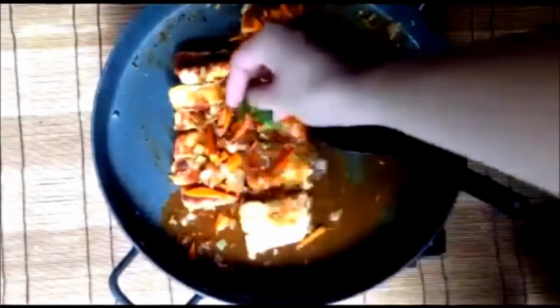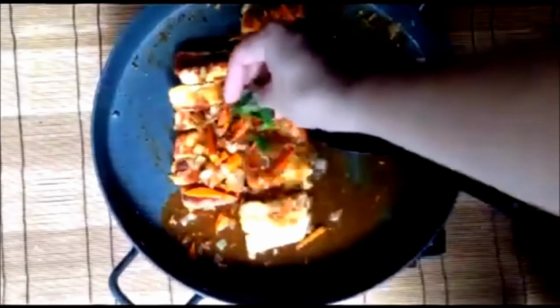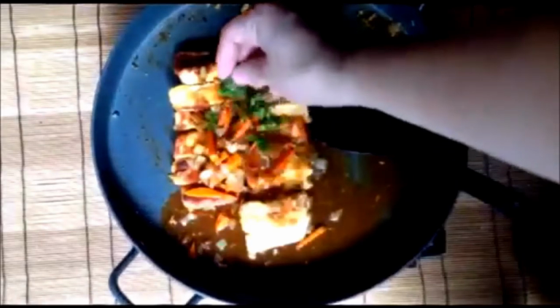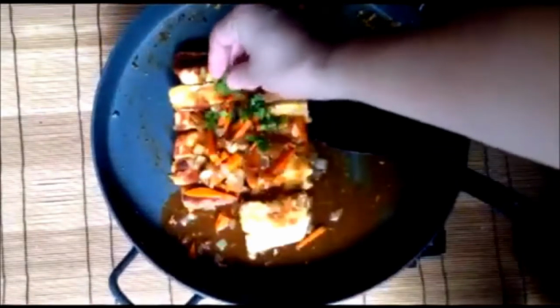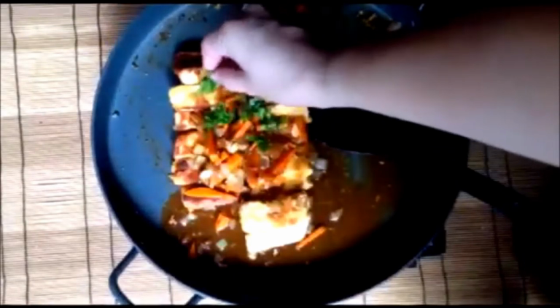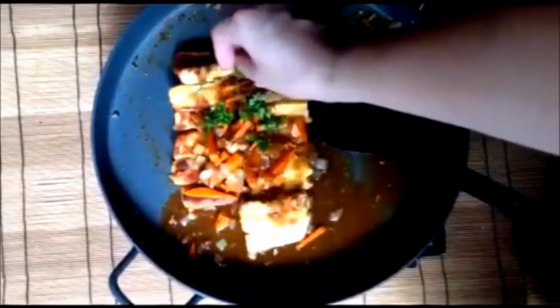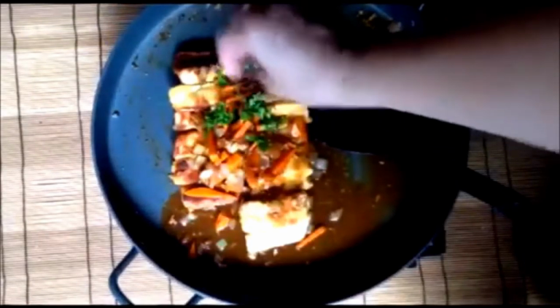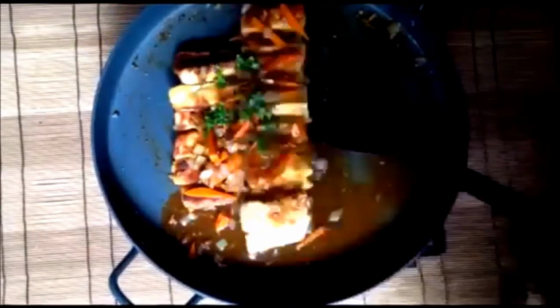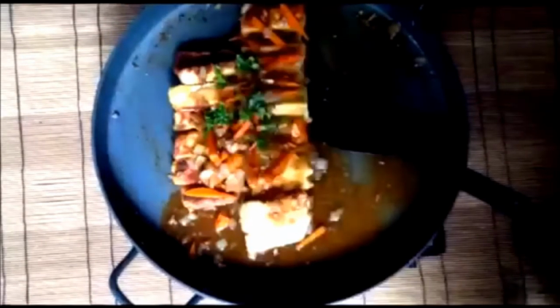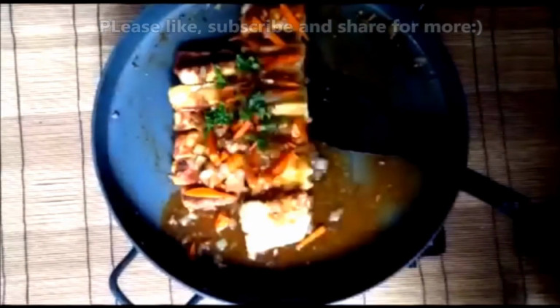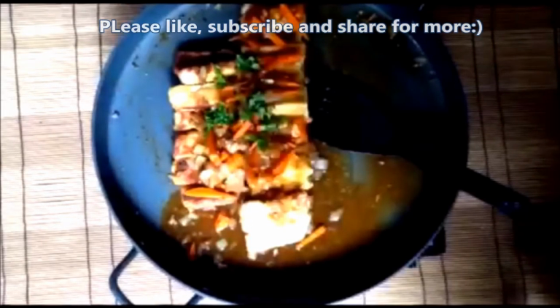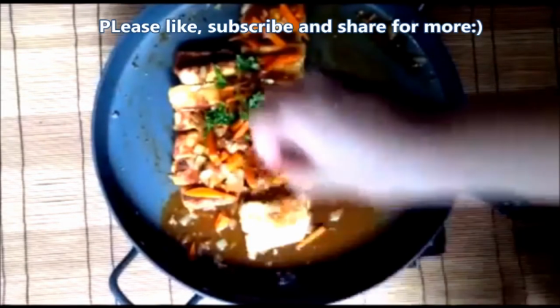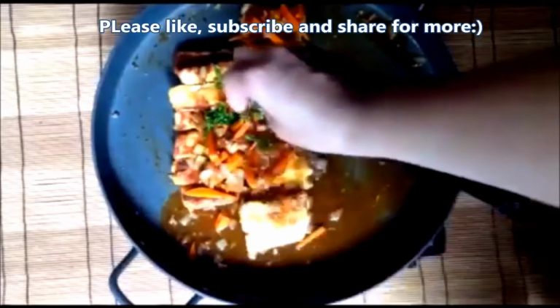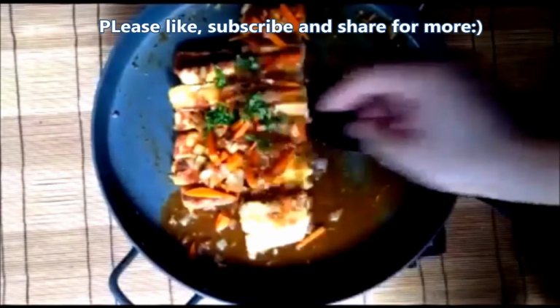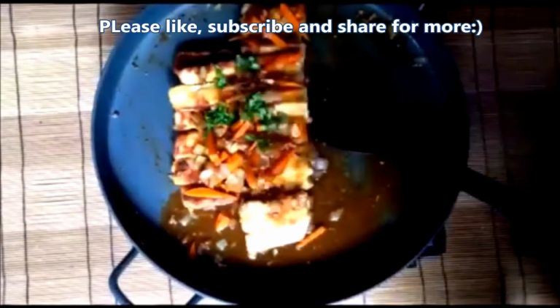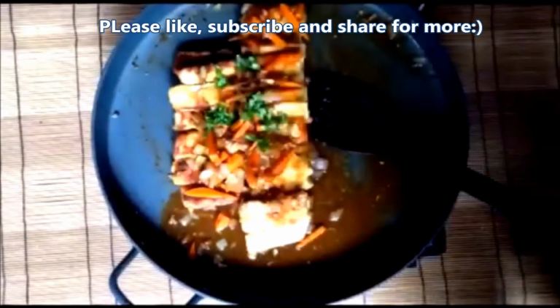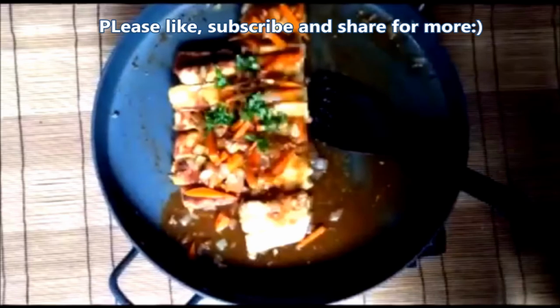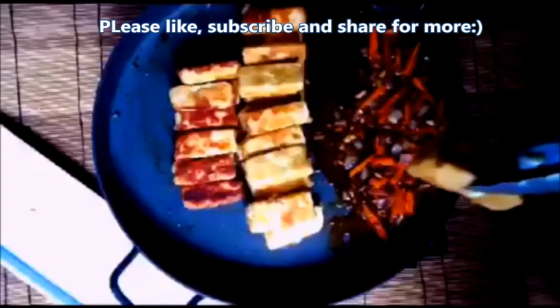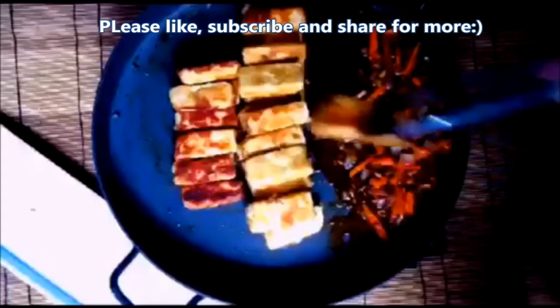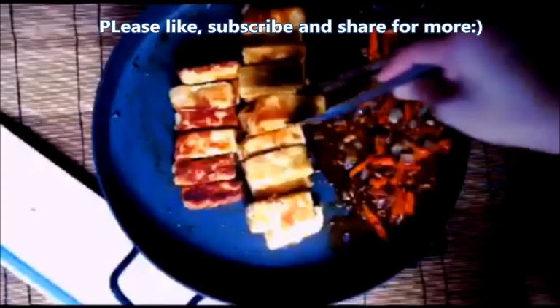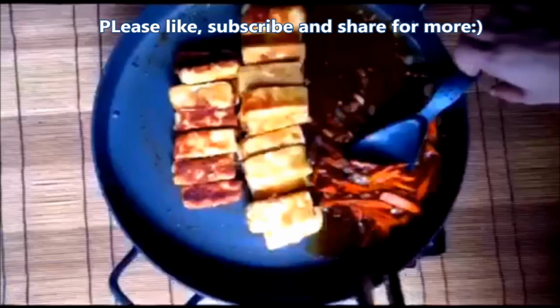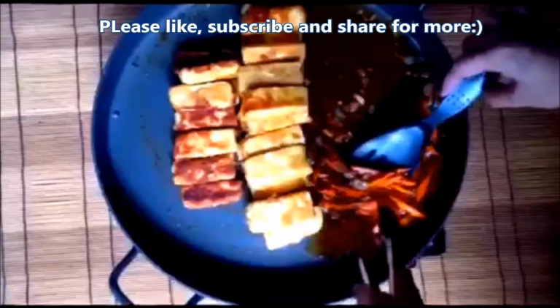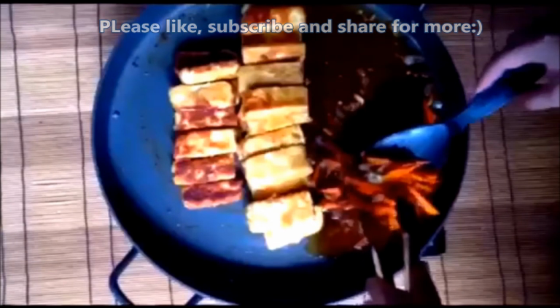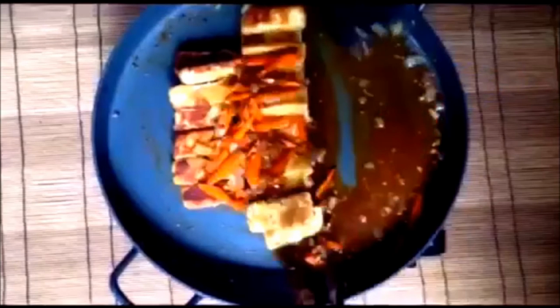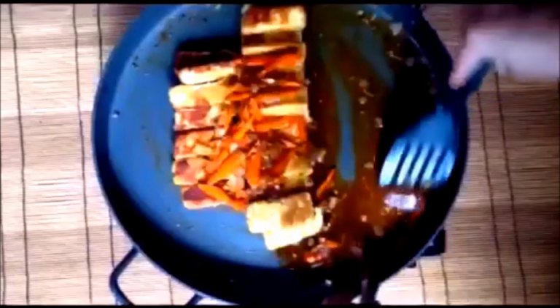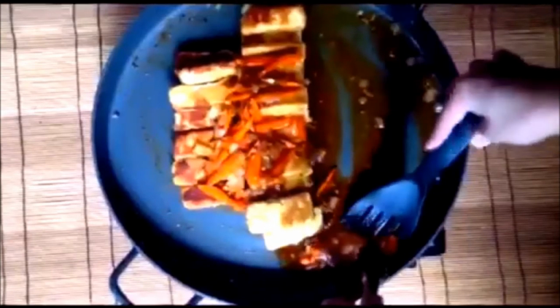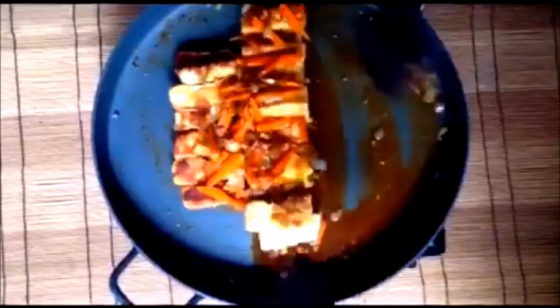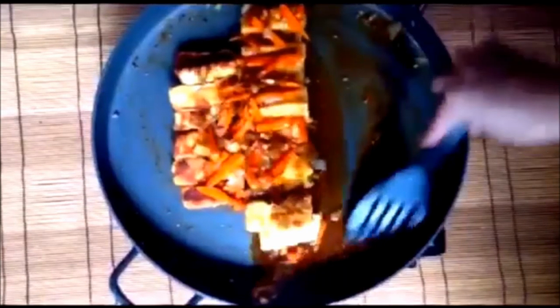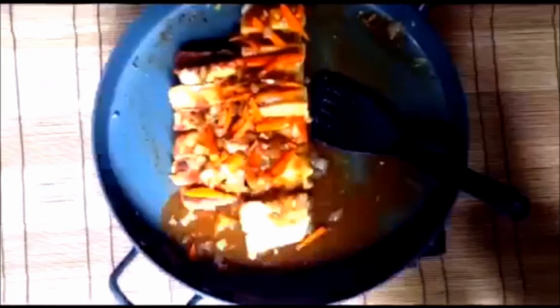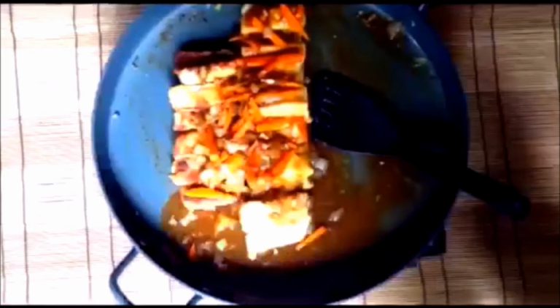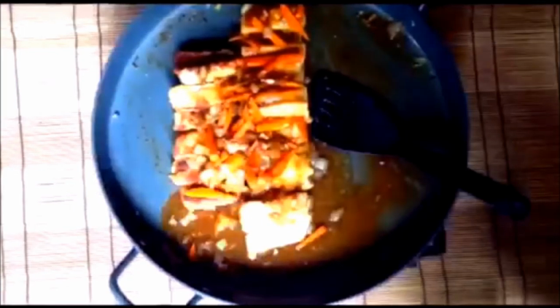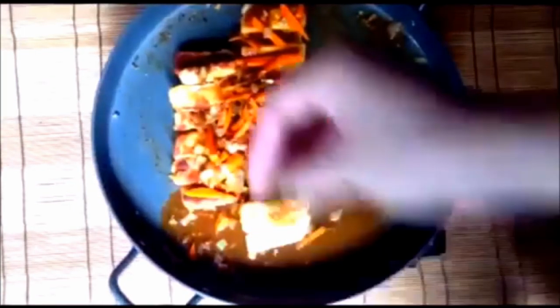Garnish with spring onion. Please like, subscribe, and share for more. Thank you all for watching.